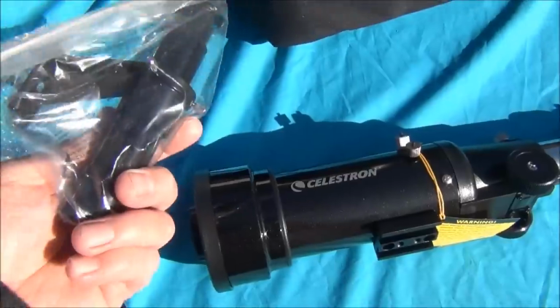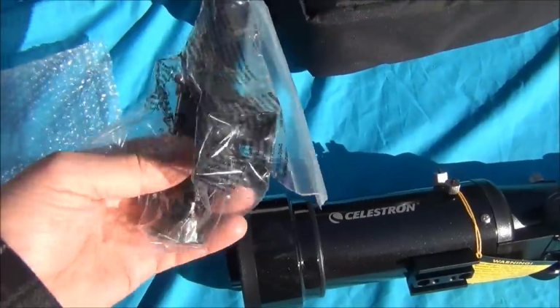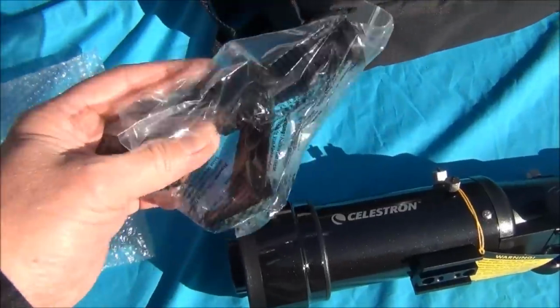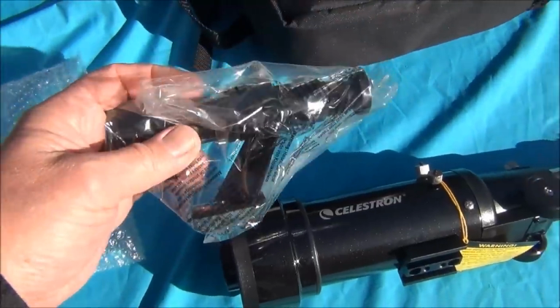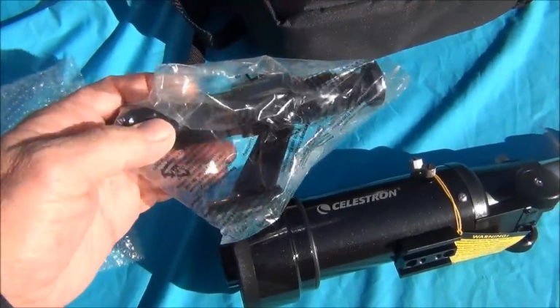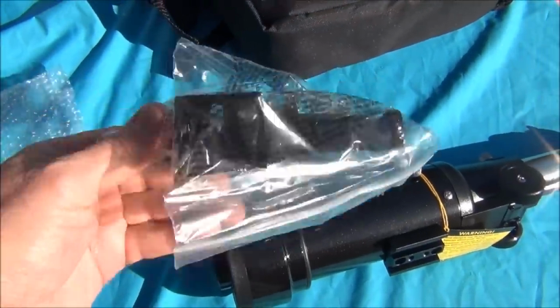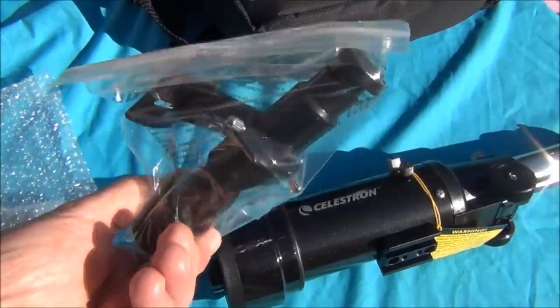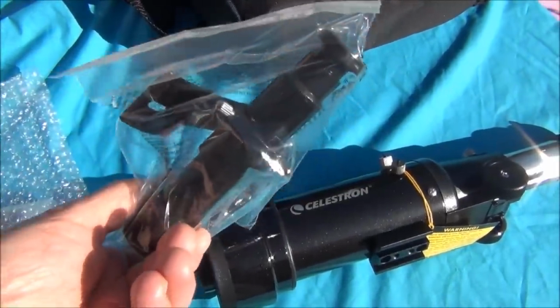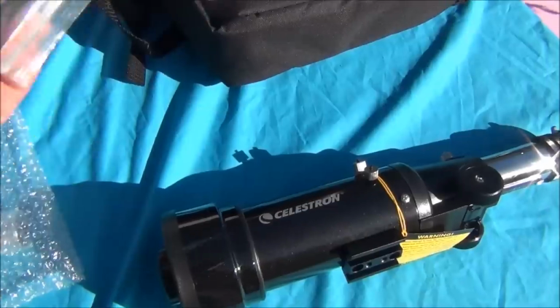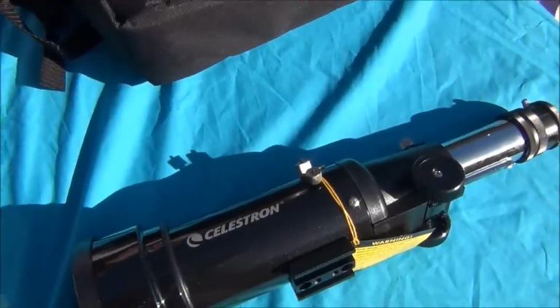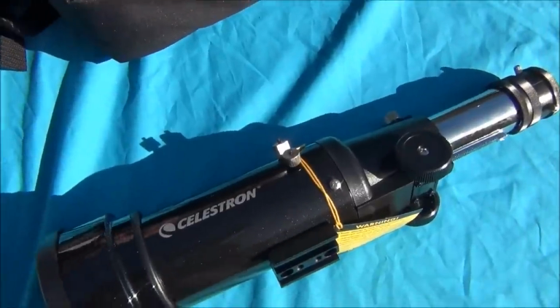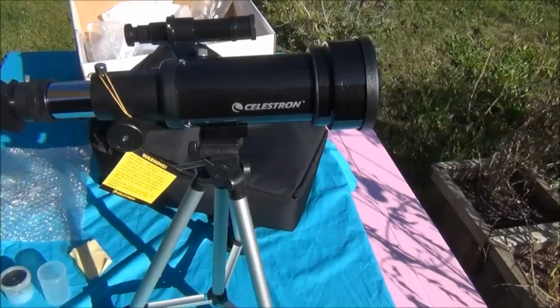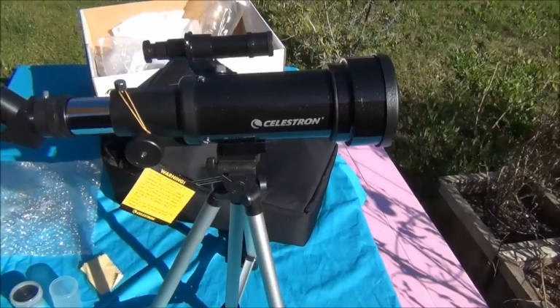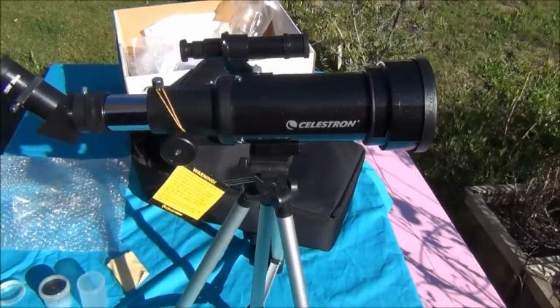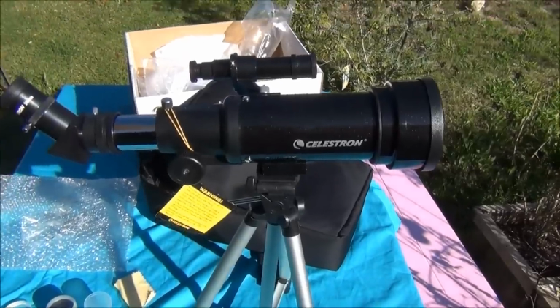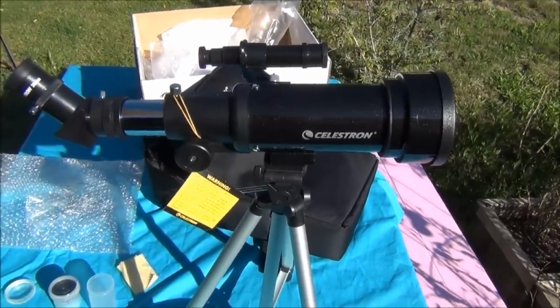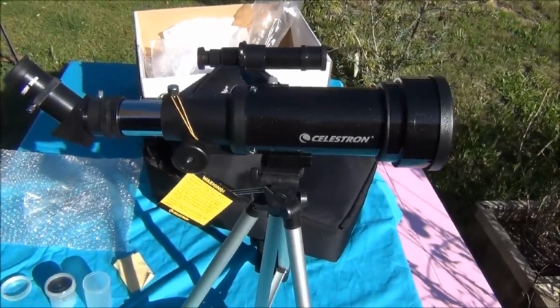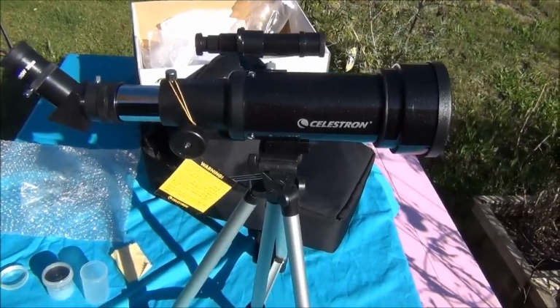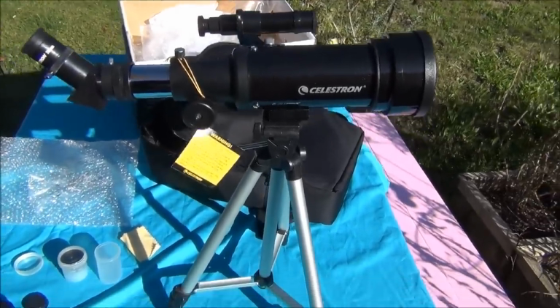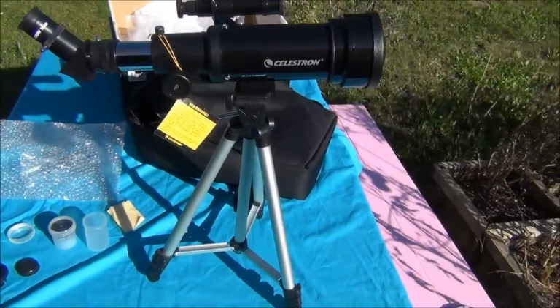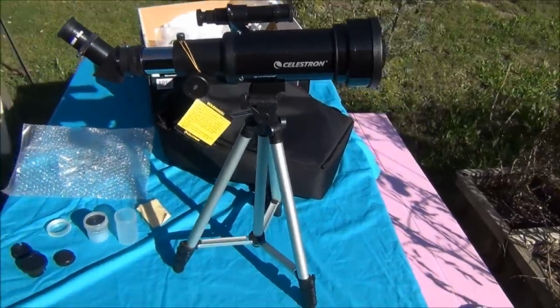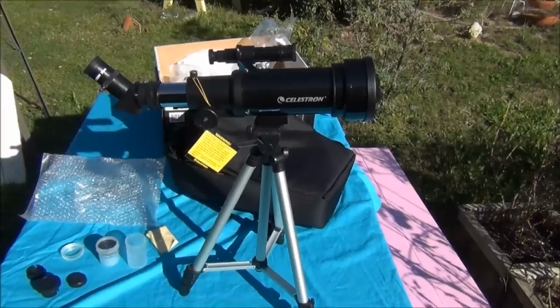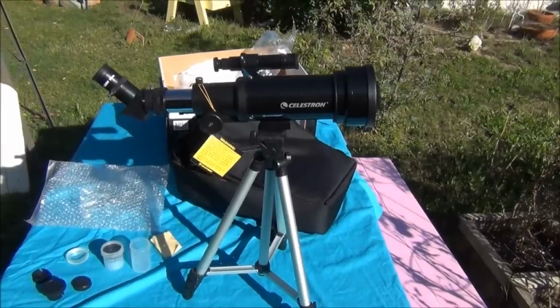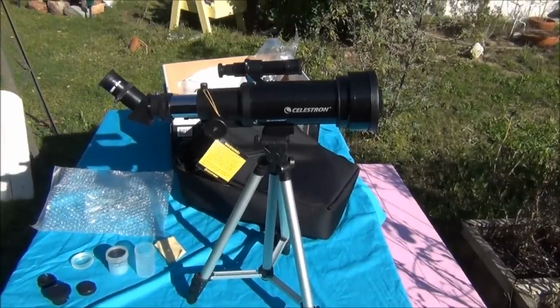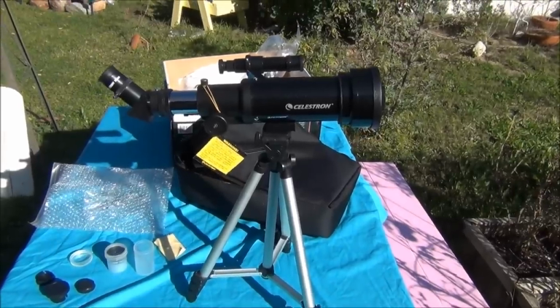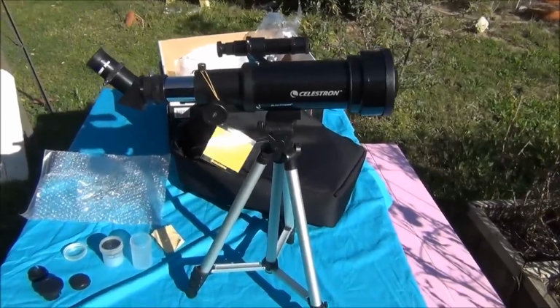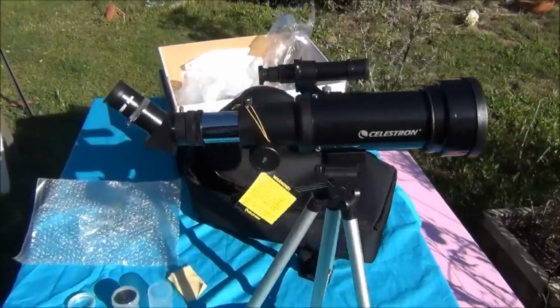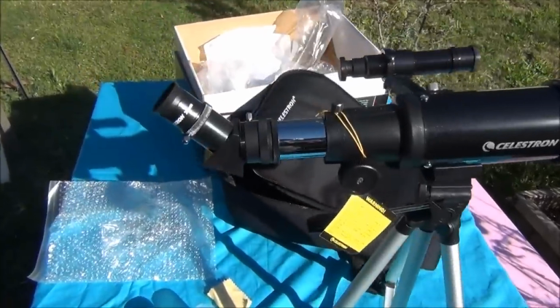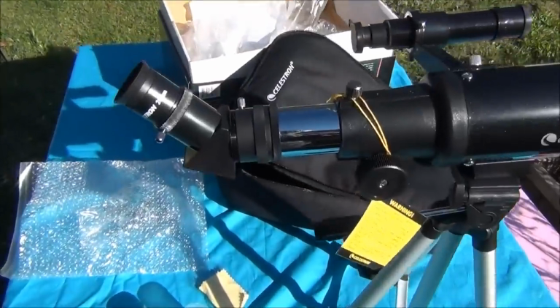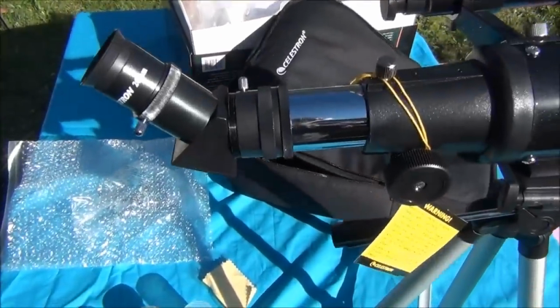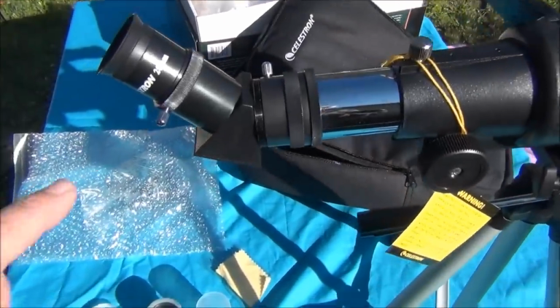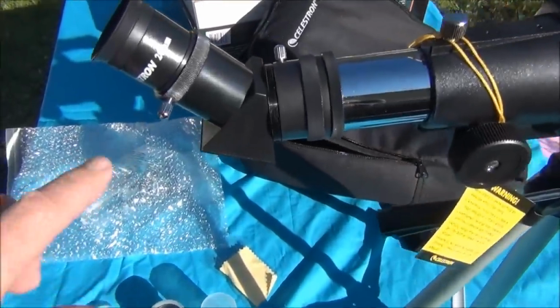It also has an erect image diagonal so you can see the images right side up. The finder scope of course is upside down, which may confuse younger children. The finder scope alignment screws are a little bit hard to adjust, but it does the job.